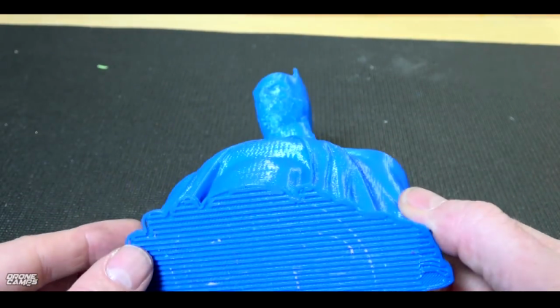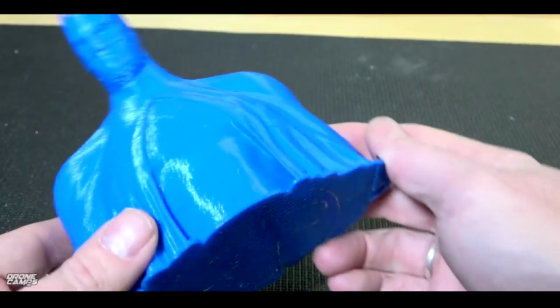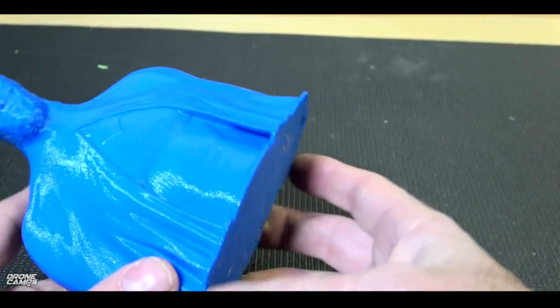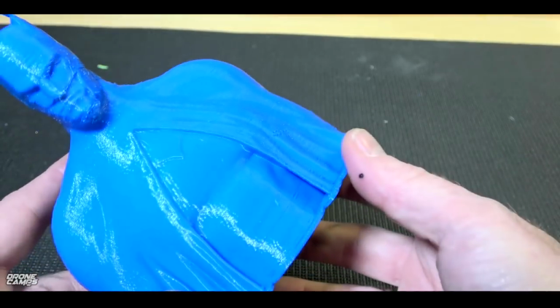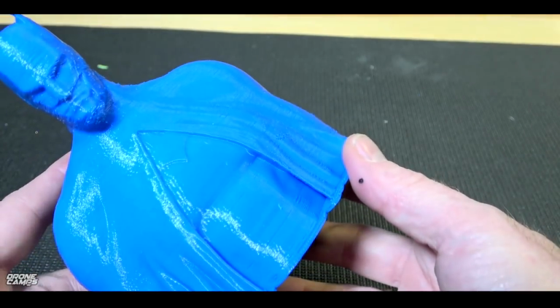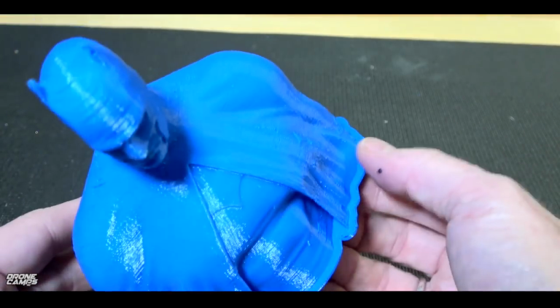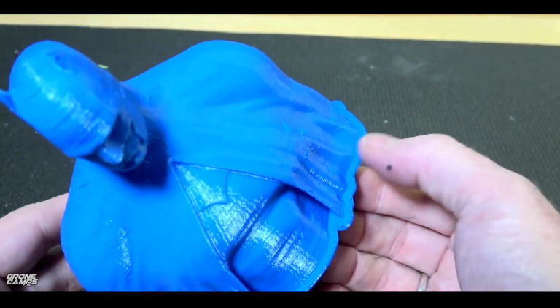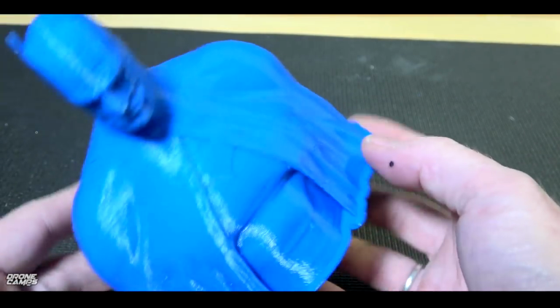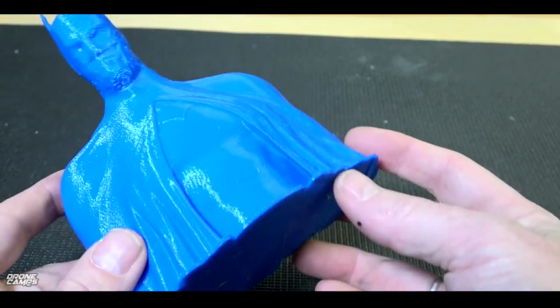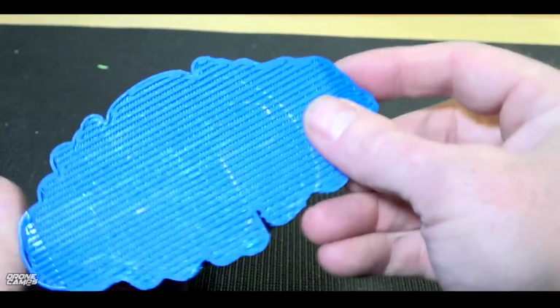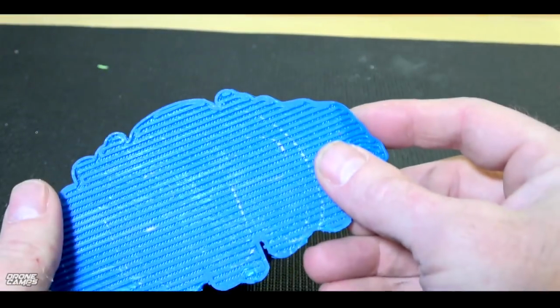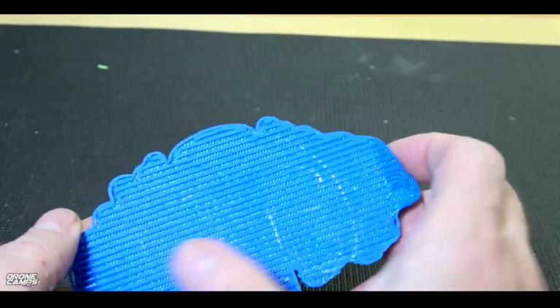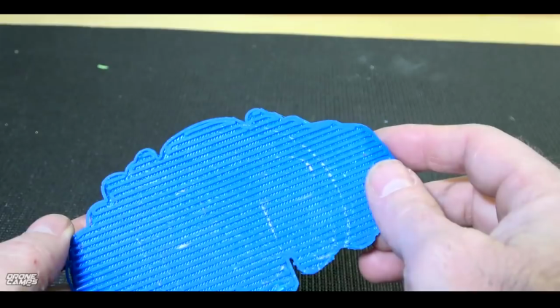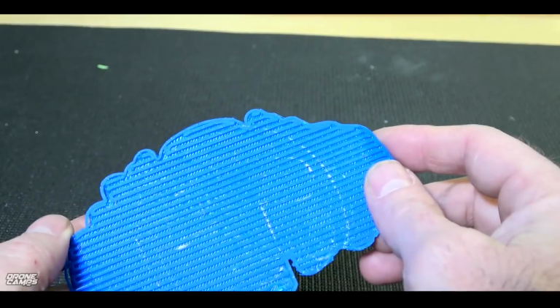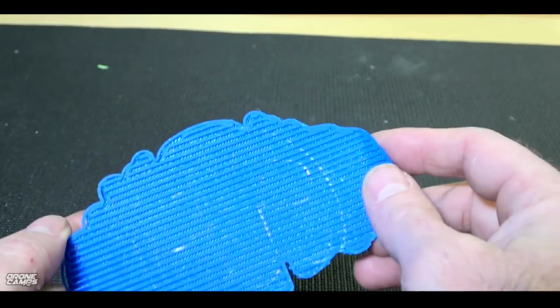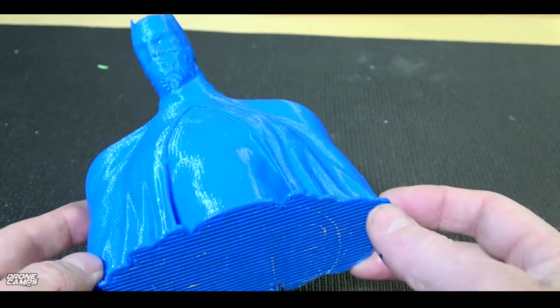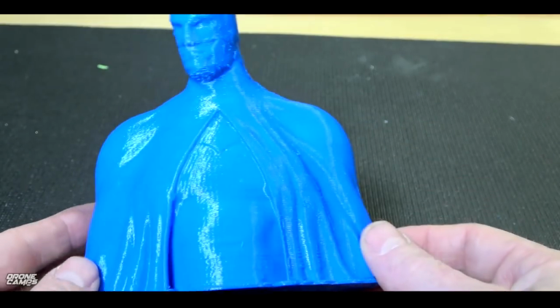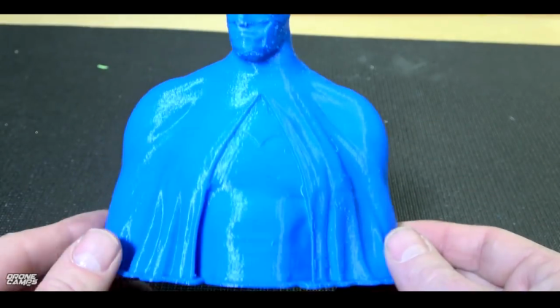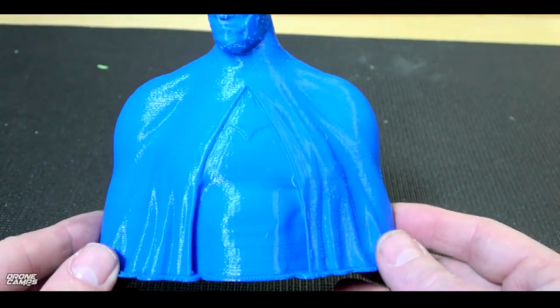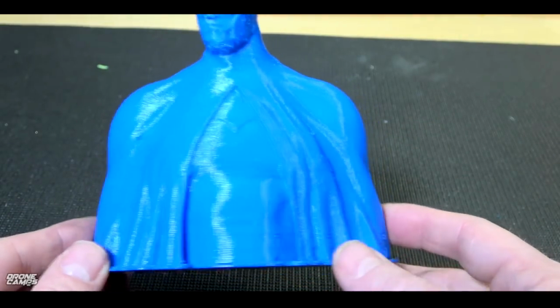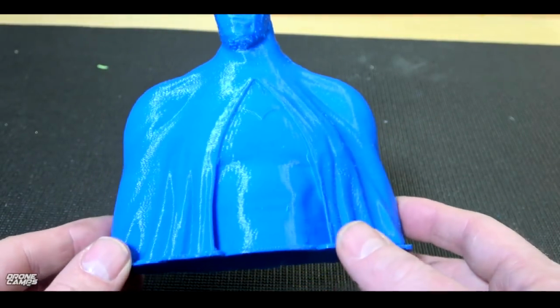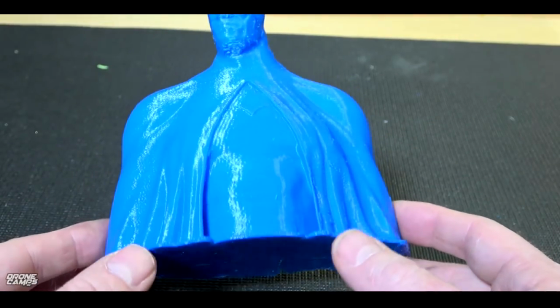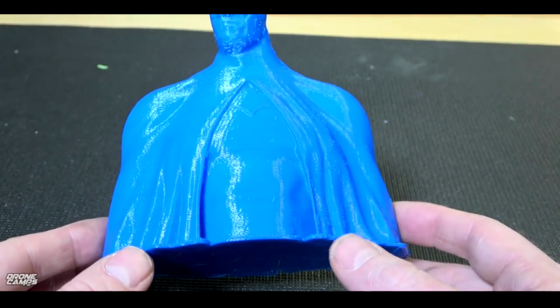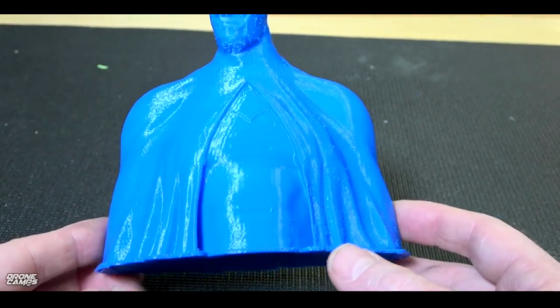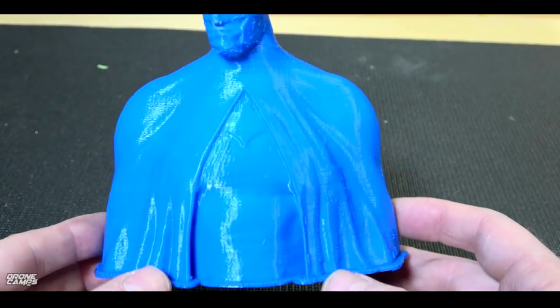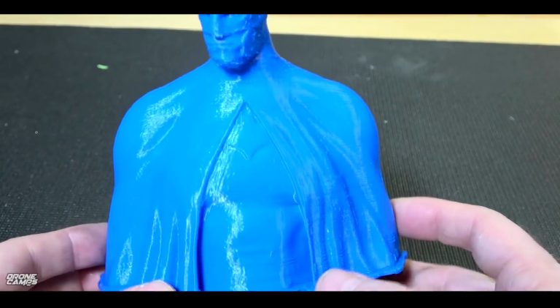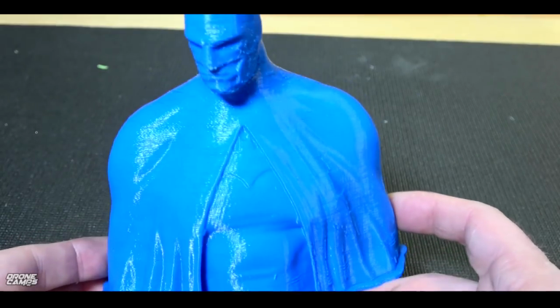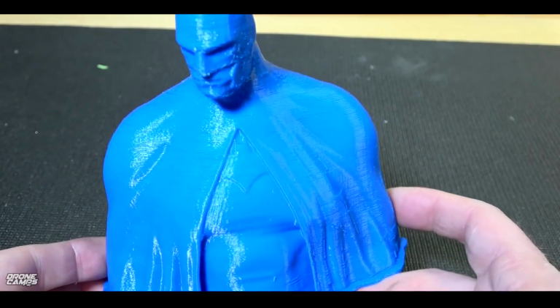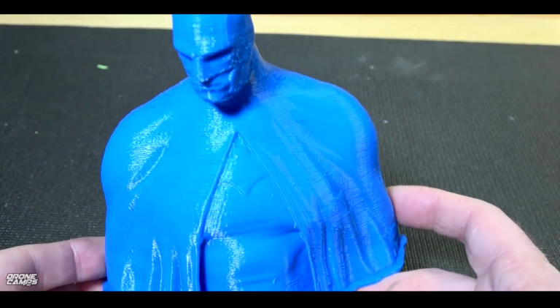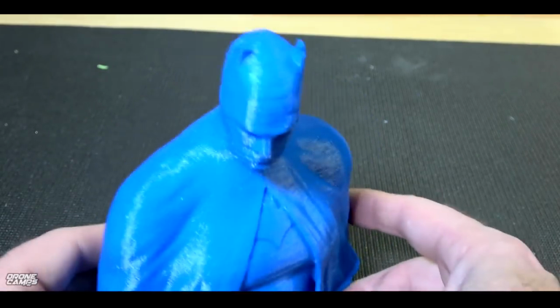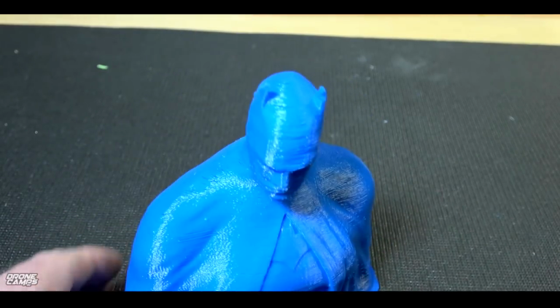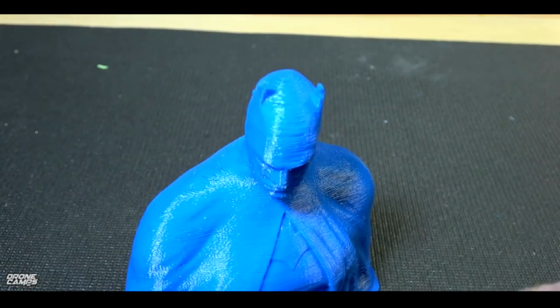Kind of rough, still with the raft on the bottom. You can pop this off and it'll be nice and flat across the bottom for you. But to get a nice level print, it's always good to print a raft. If you're new to 3D printing, start out using a raft and maybe a skirt.